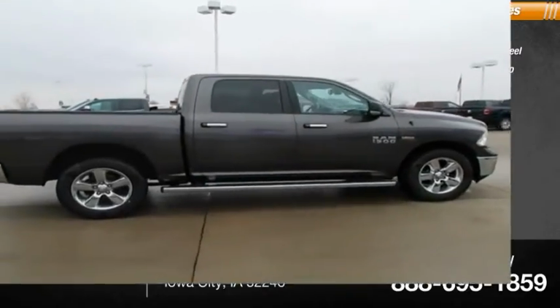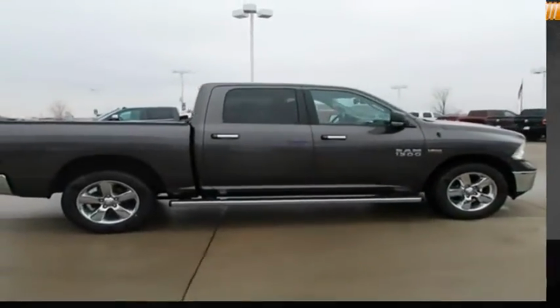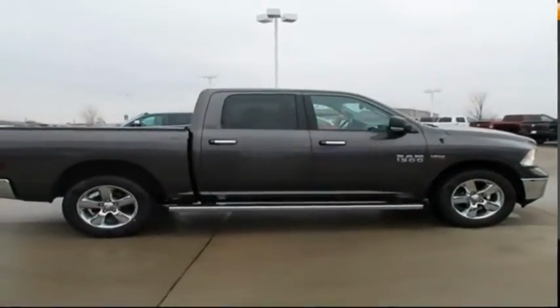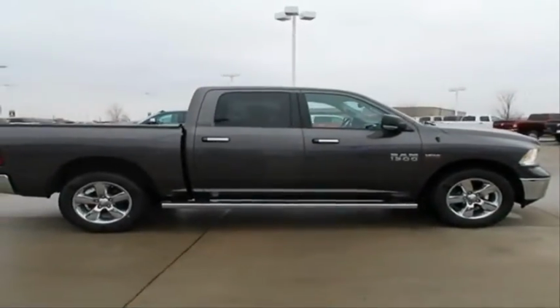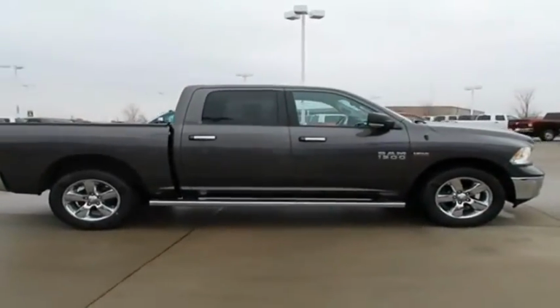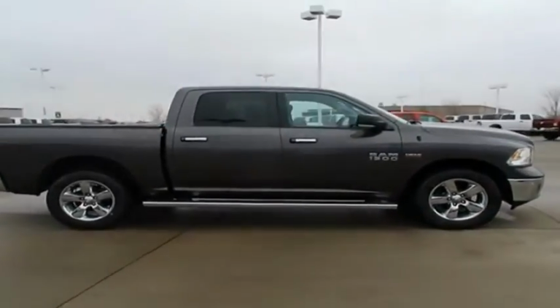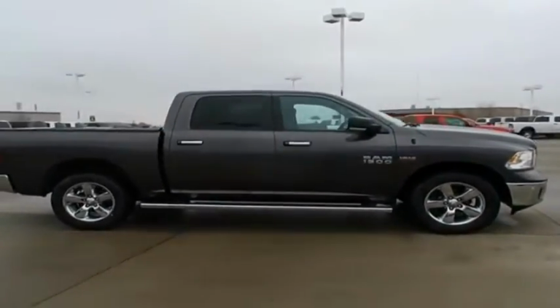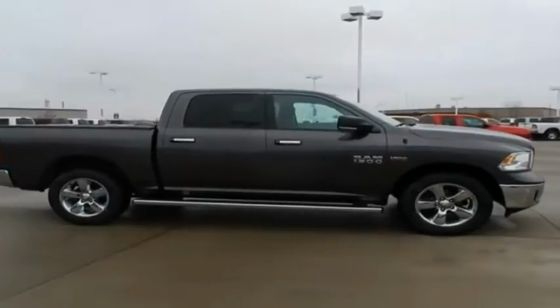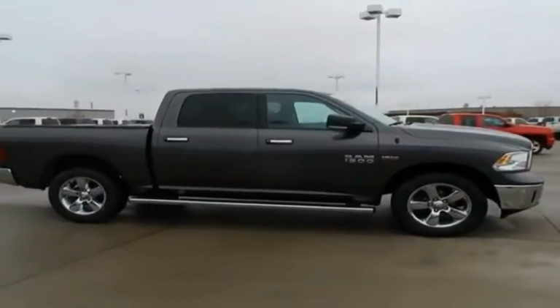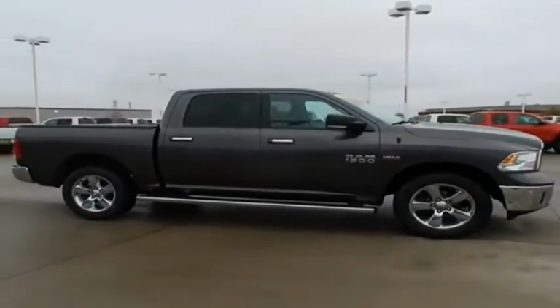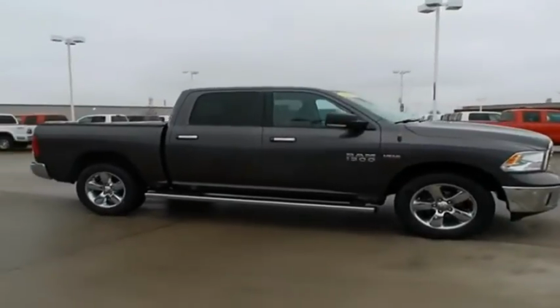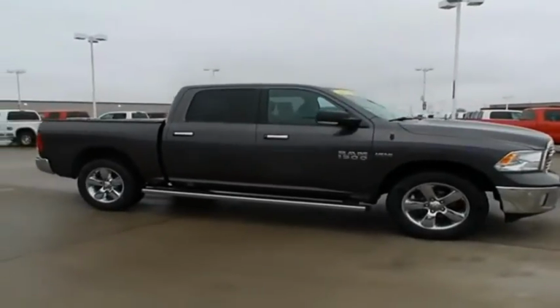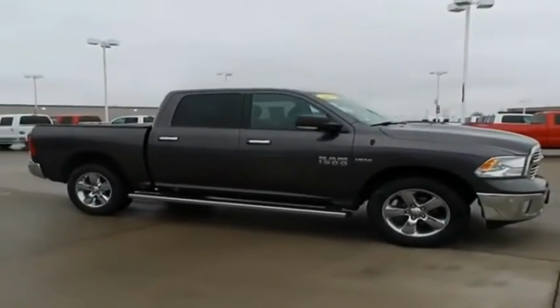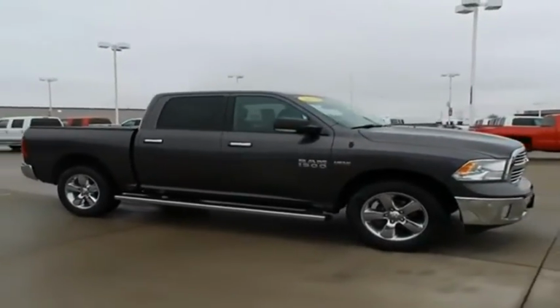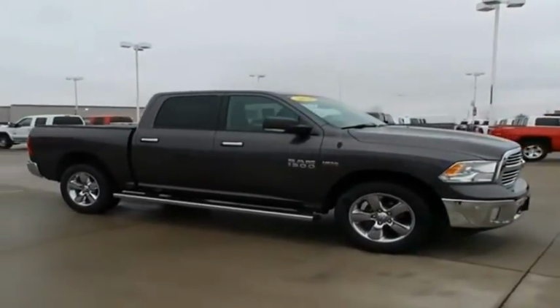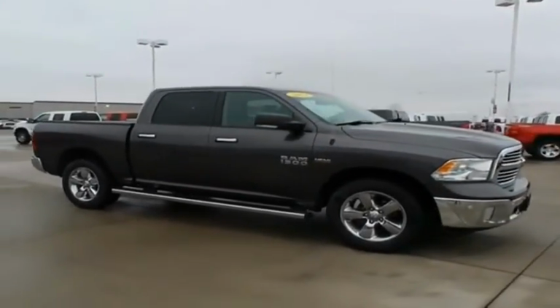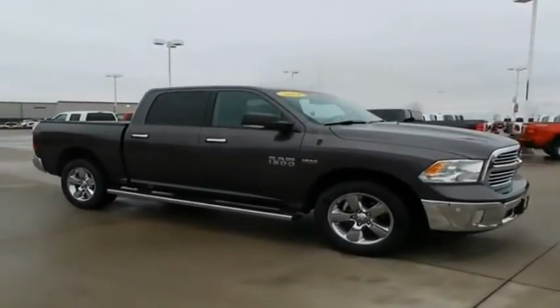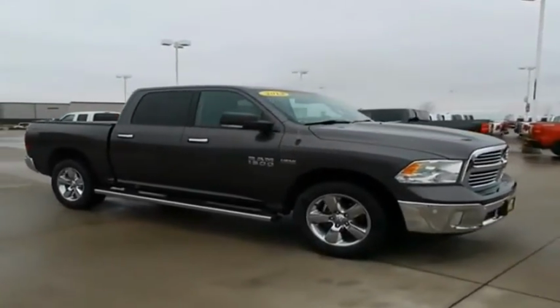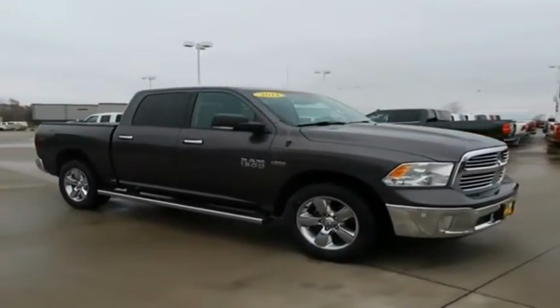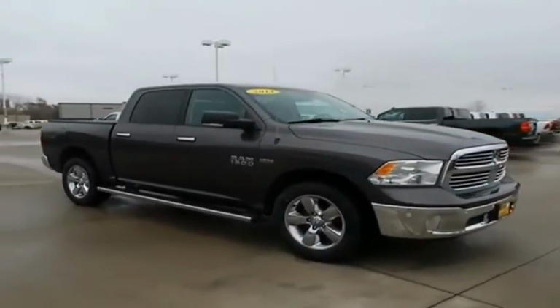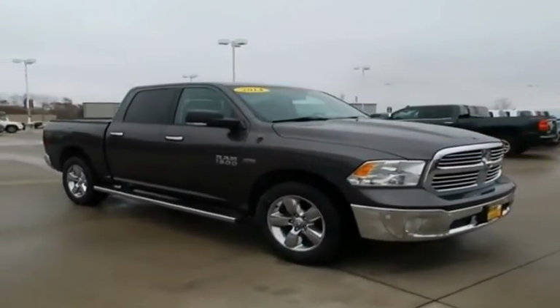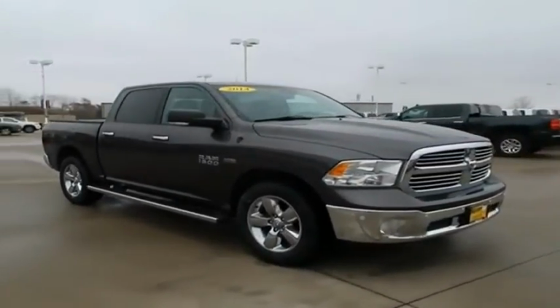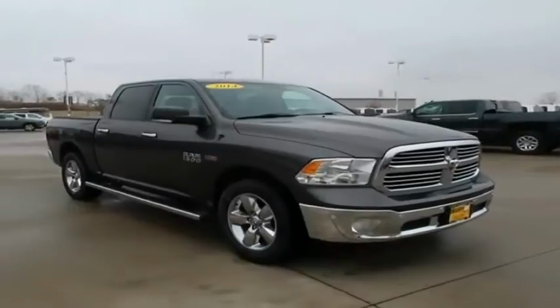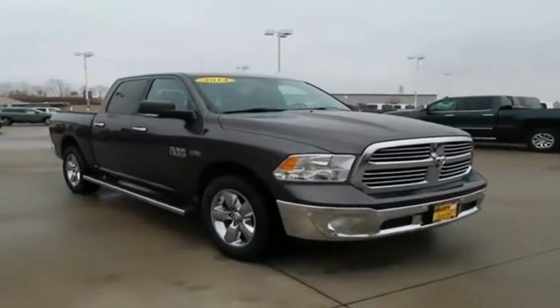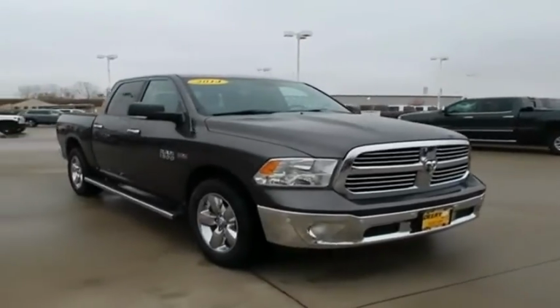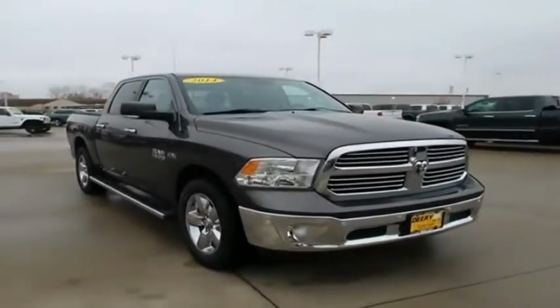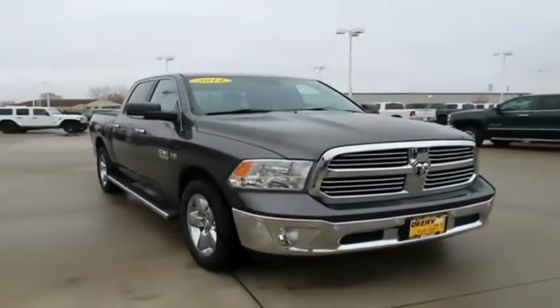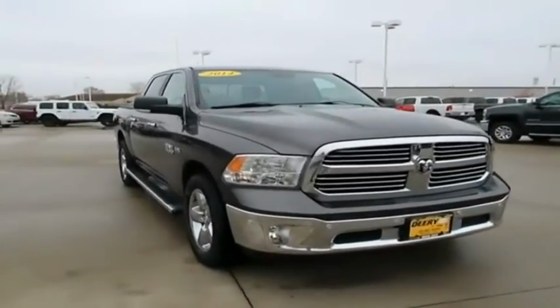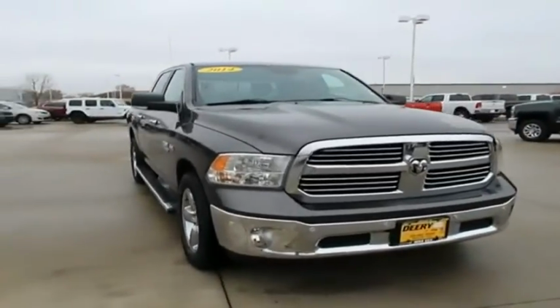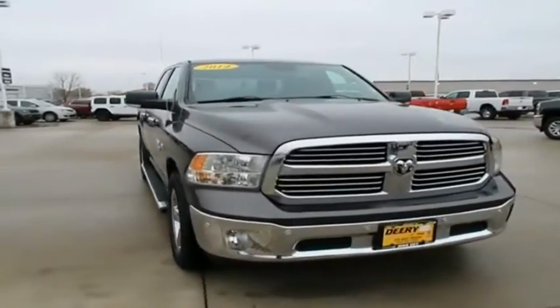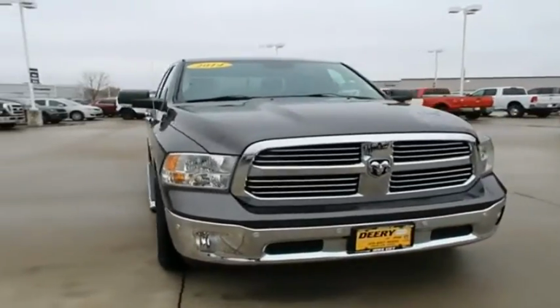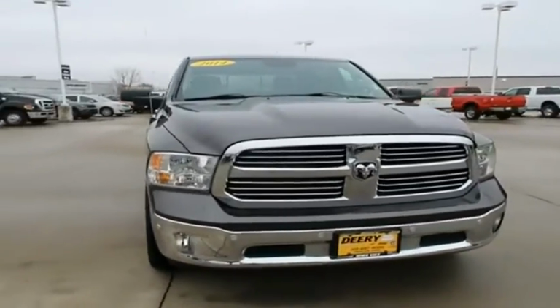Ram 1500 went against the Chevrolet Silverado, Ford F-150, and Toyota Tundra, which are all excellent trucks in their own right. The Ram took home the prize for its well-rounded strengths.